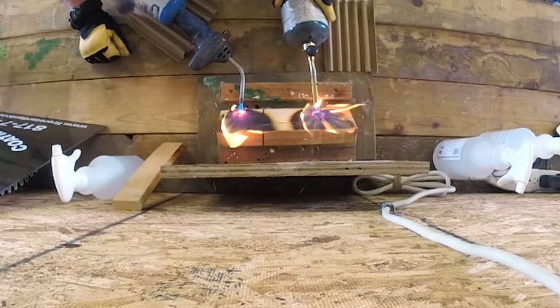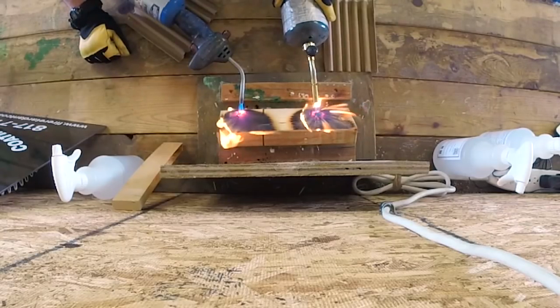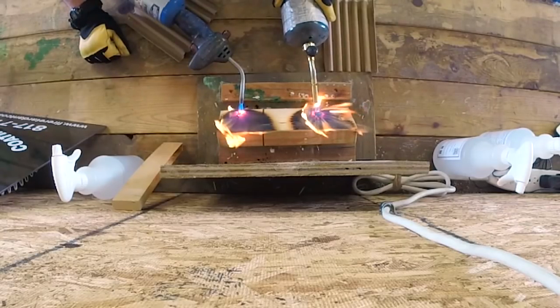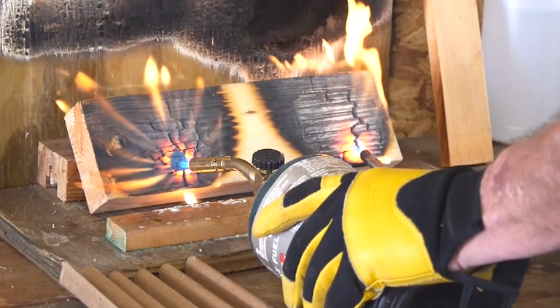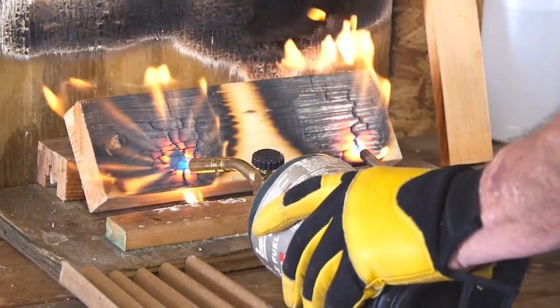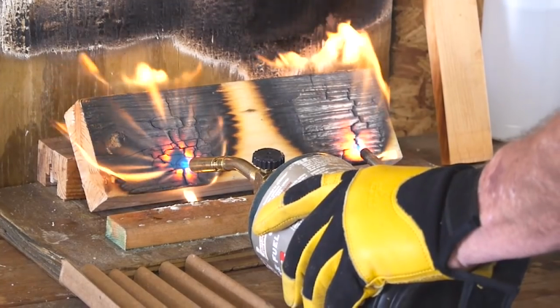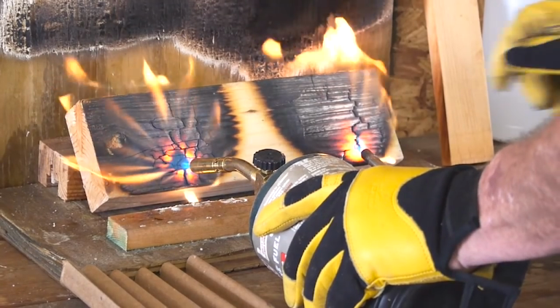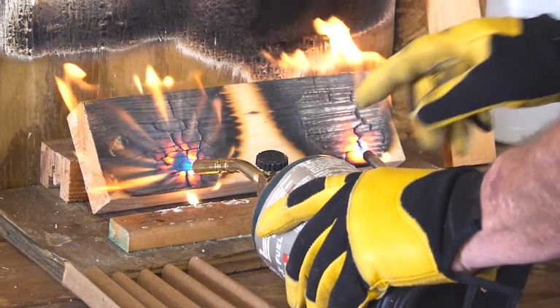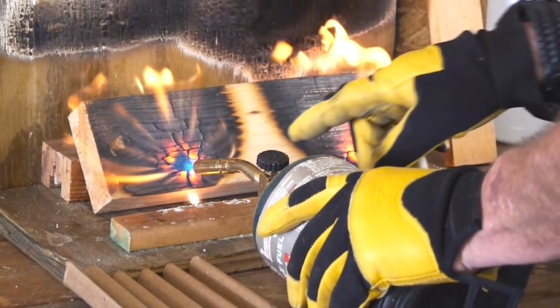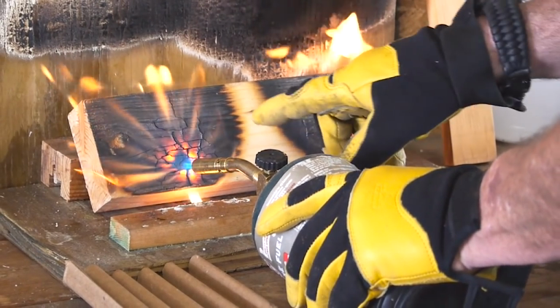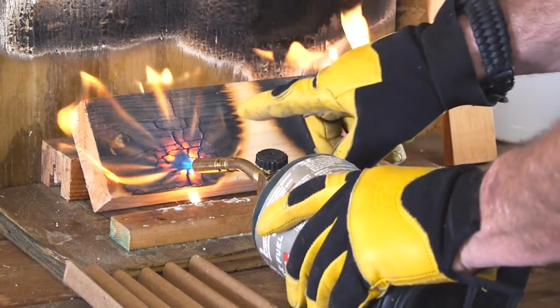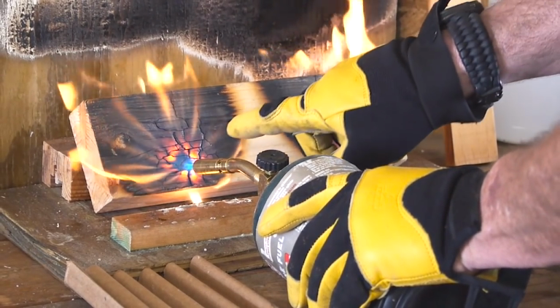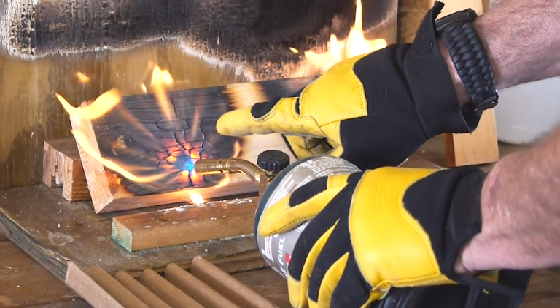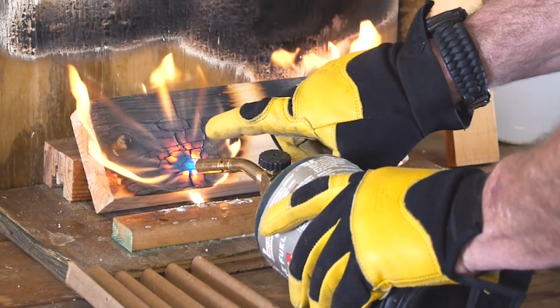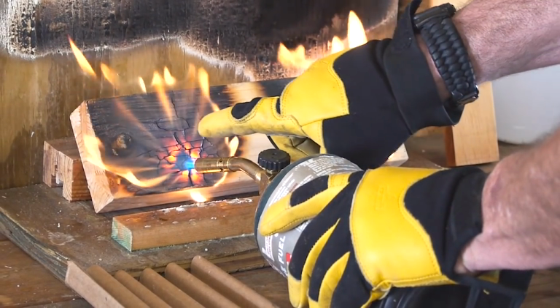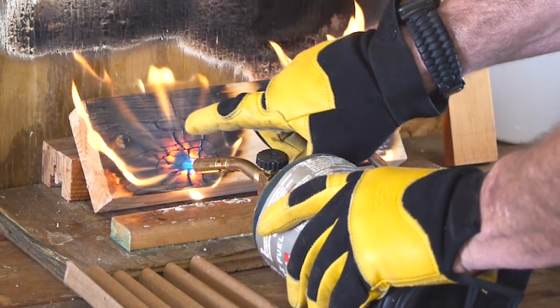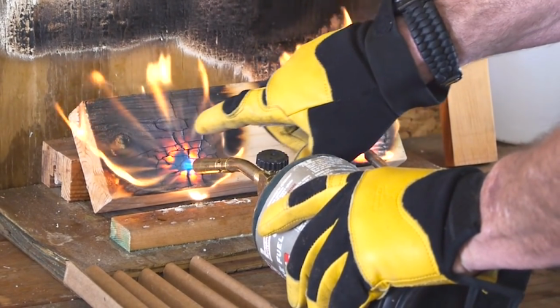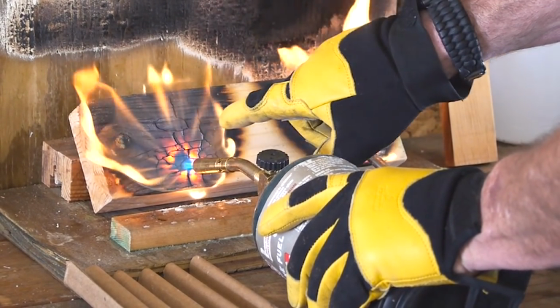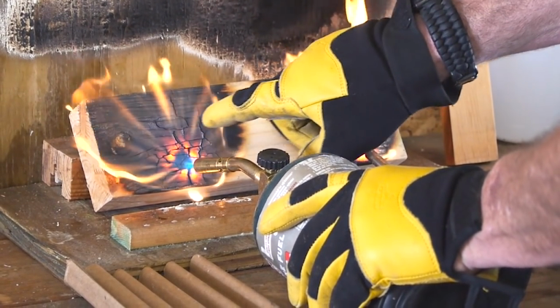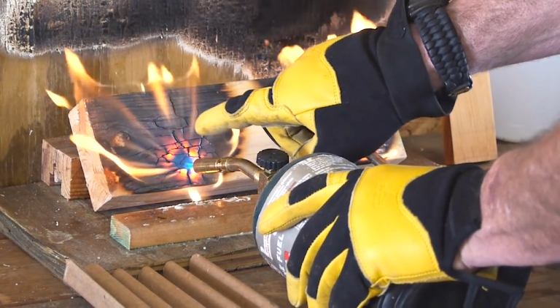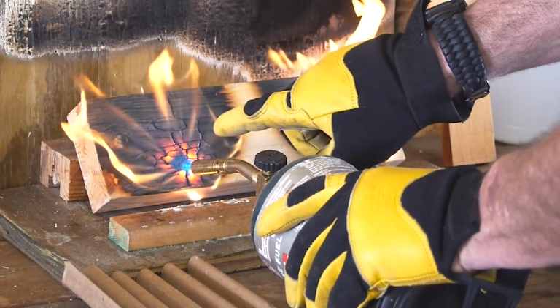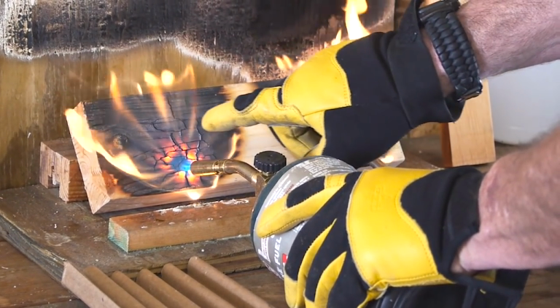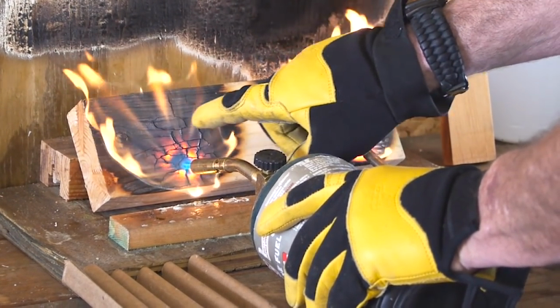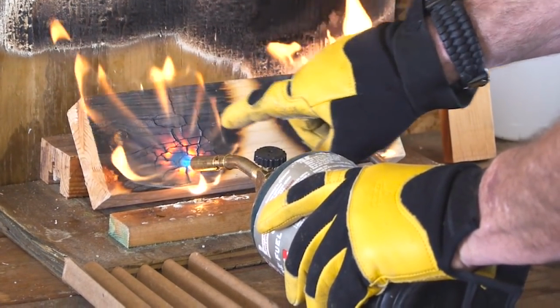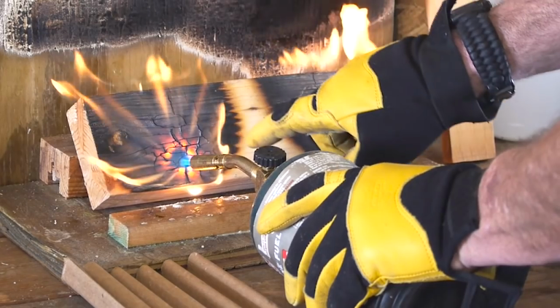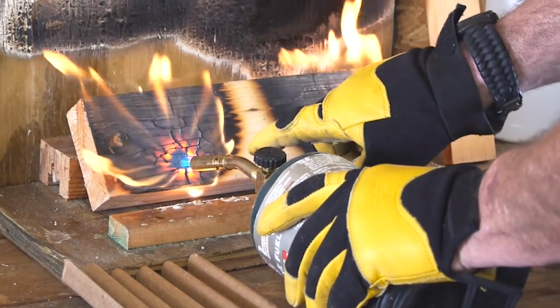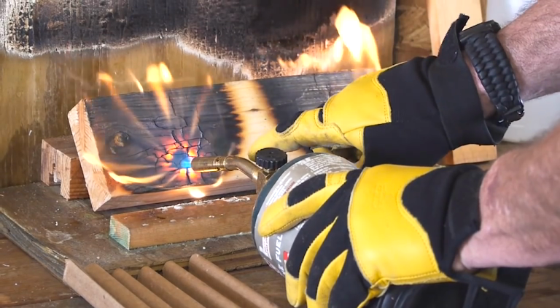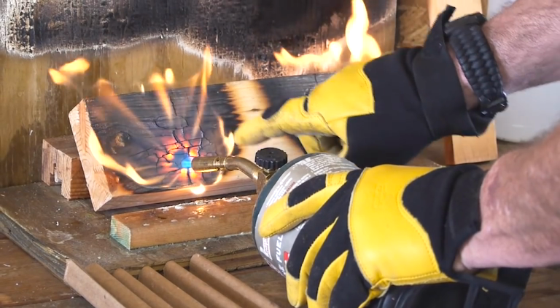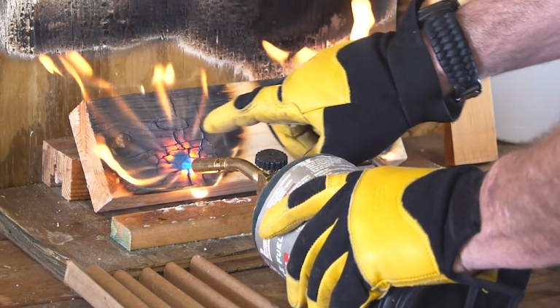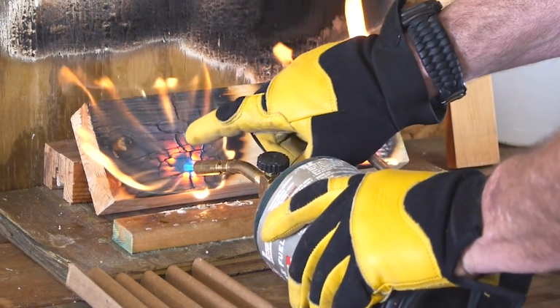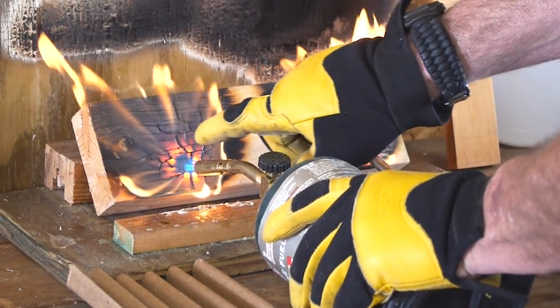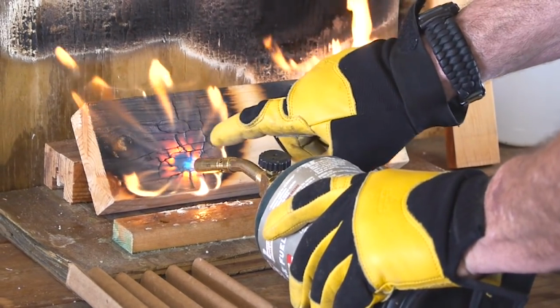As you can see on the treated side, you can see the little globe, the little beads that are glowing. That's the fire retardant FX Lumbergarden chemical.